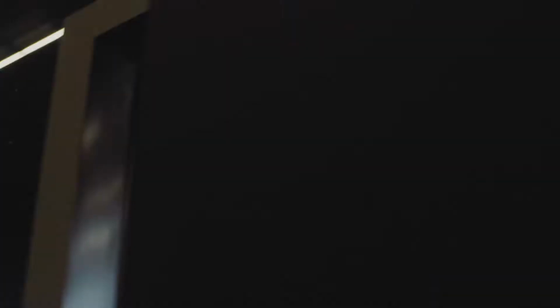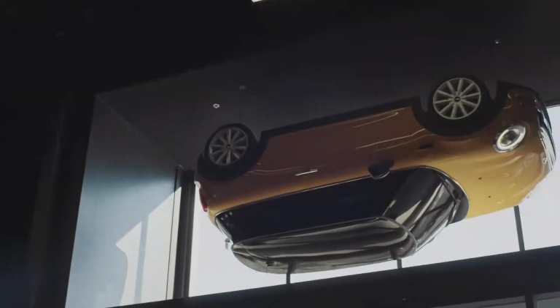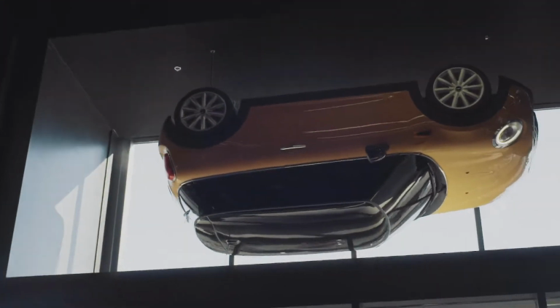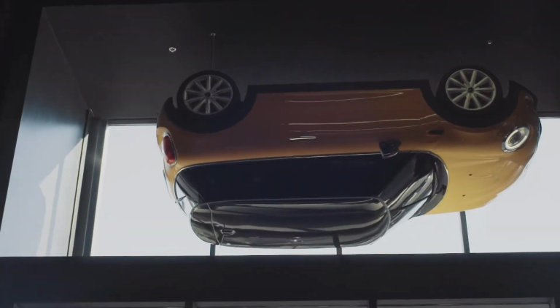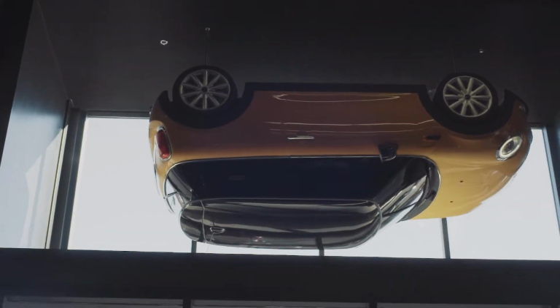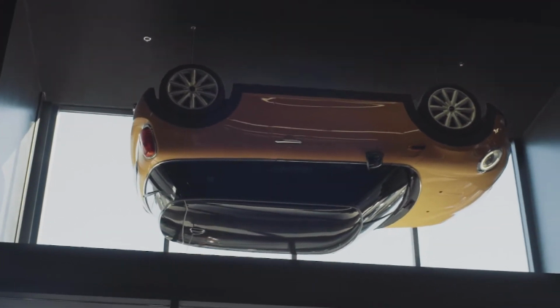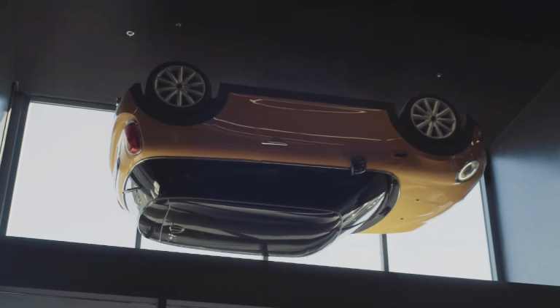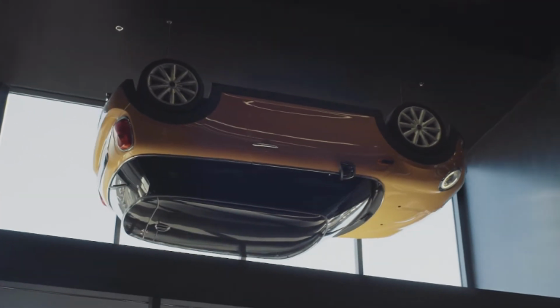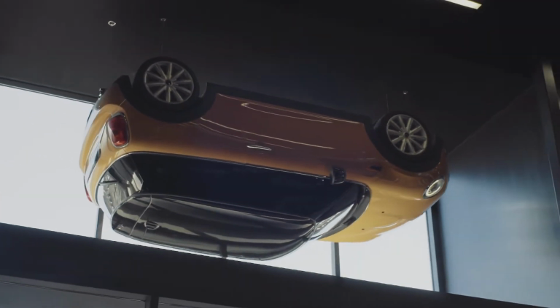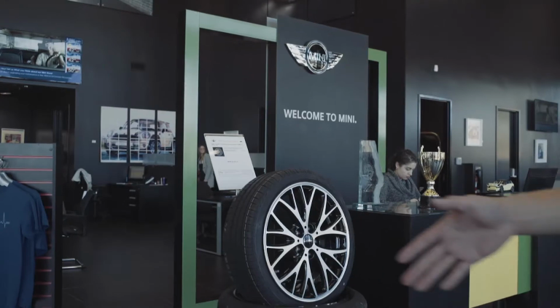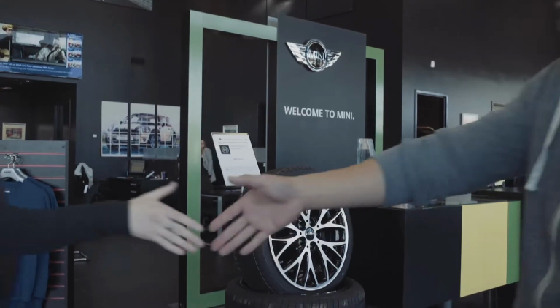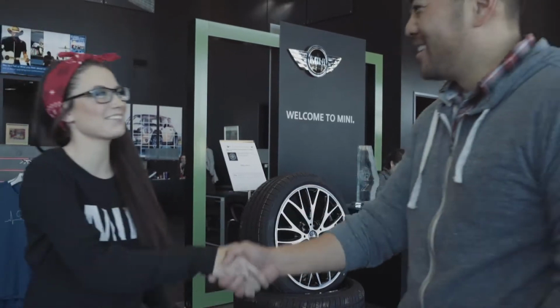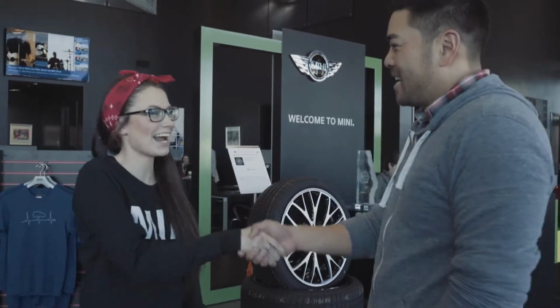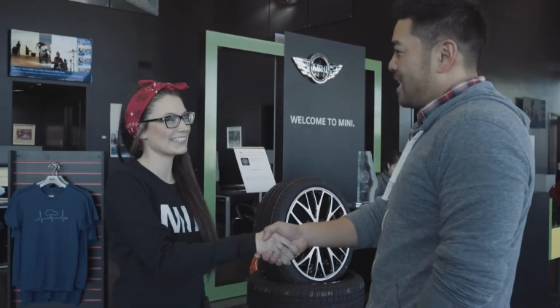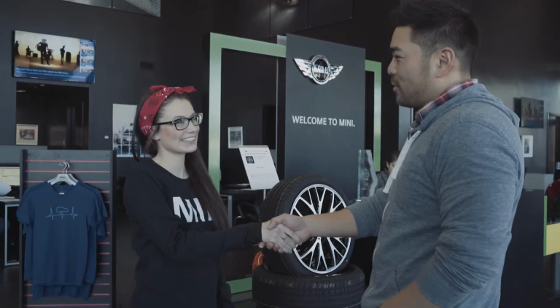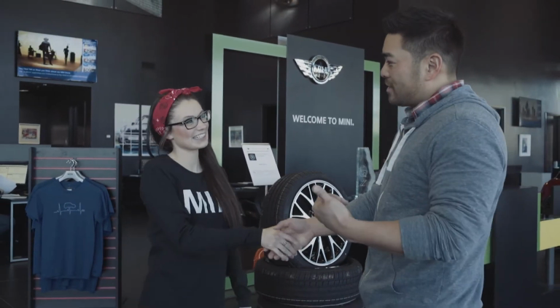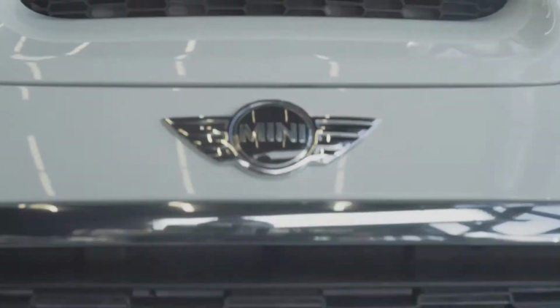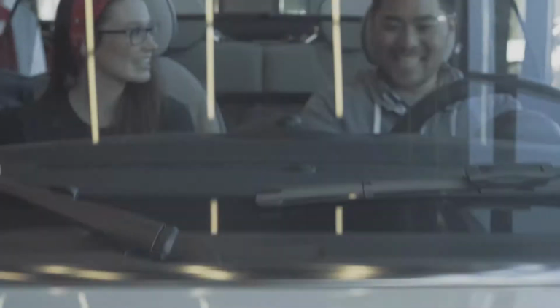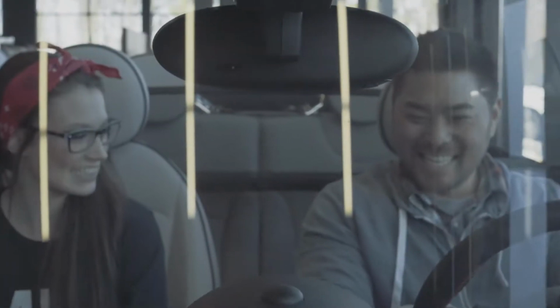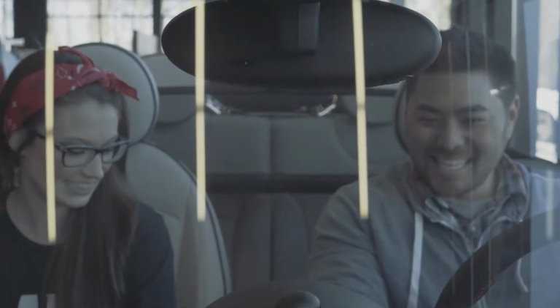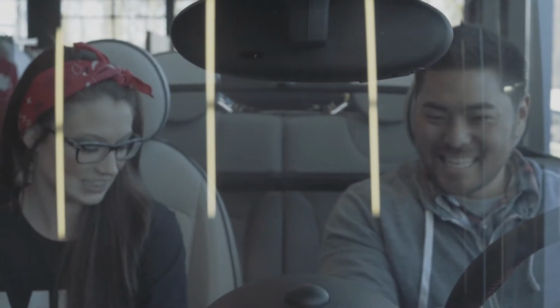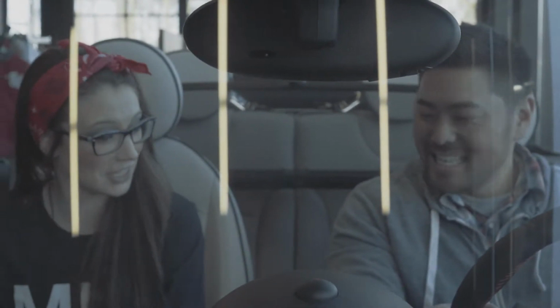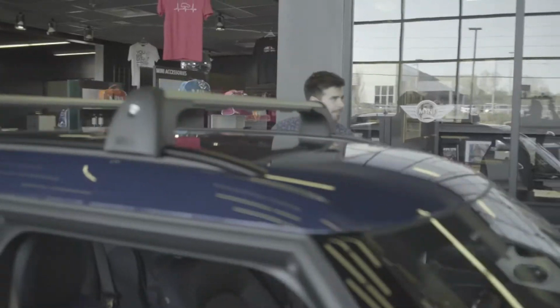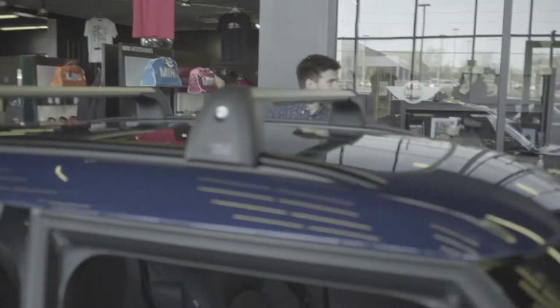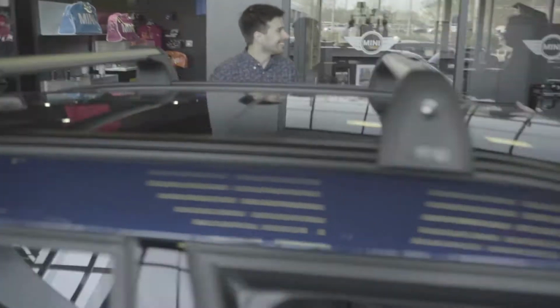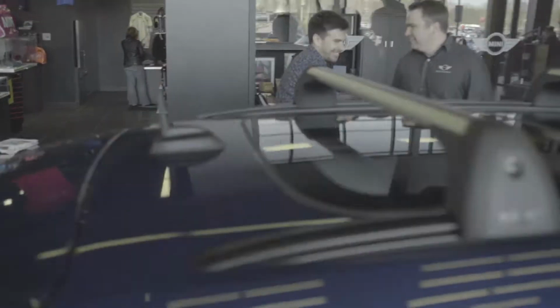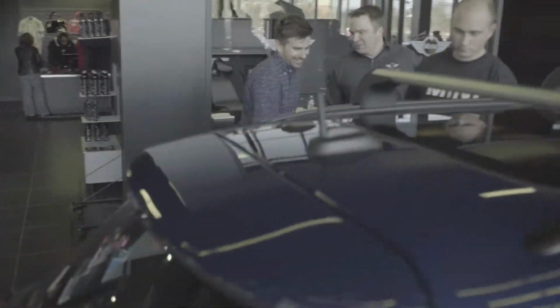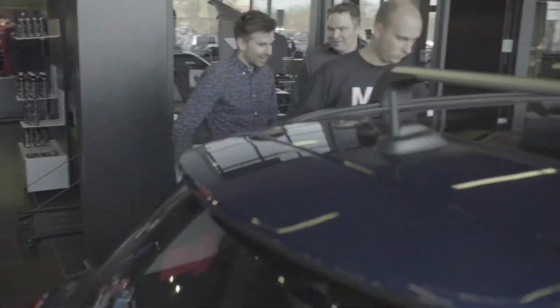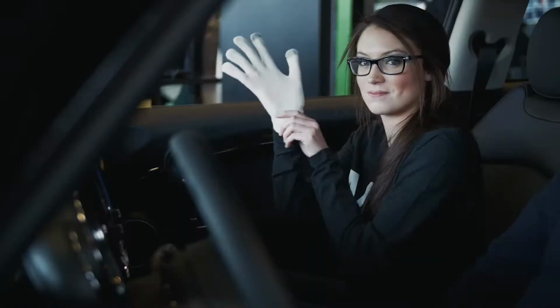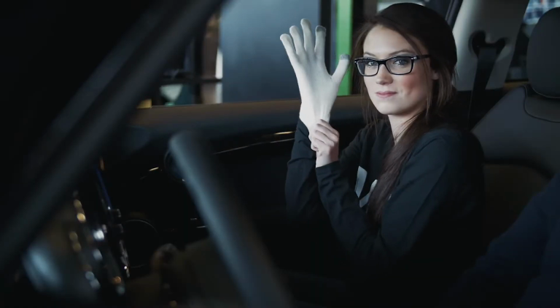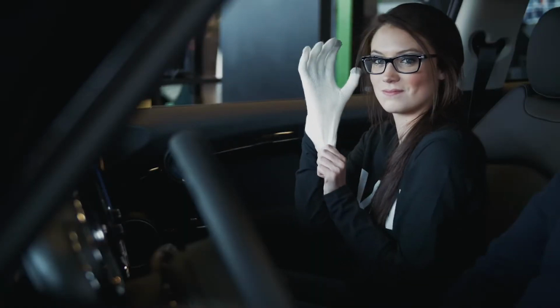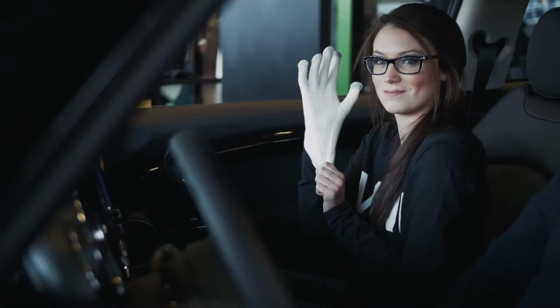Except for this one, because it's hanging from the ceiling. At Mini of Kennesaw, our sales team has created a fast and fun car buying experience. Whether financing or leasing, this is white glove service at its best.